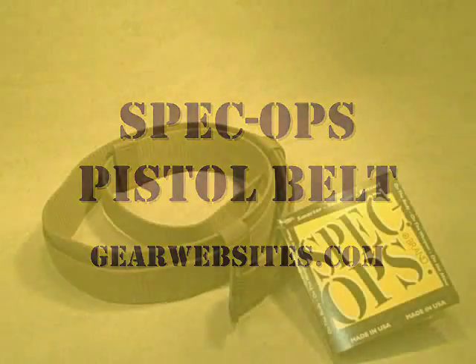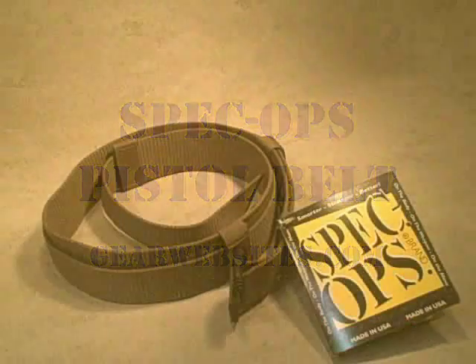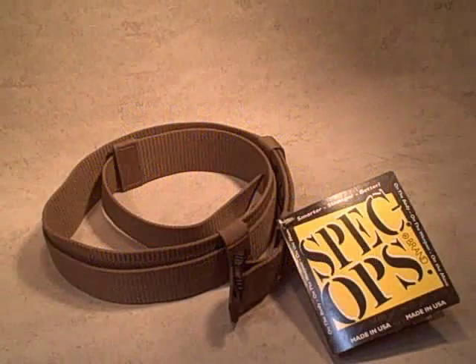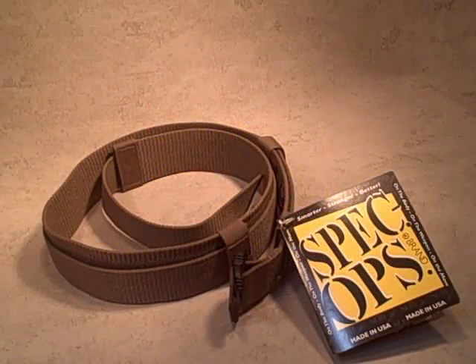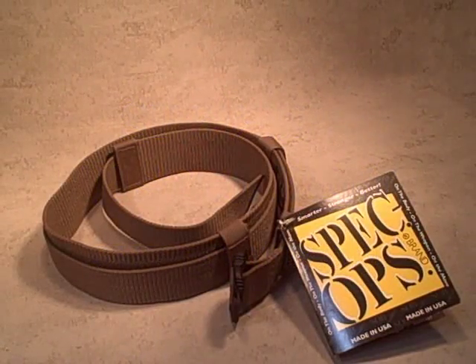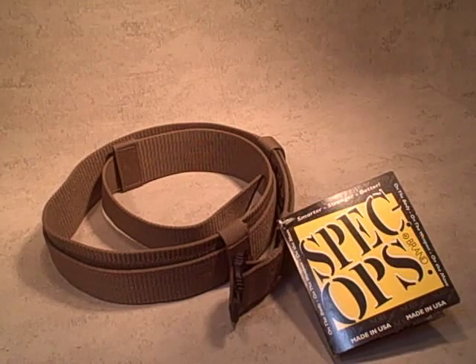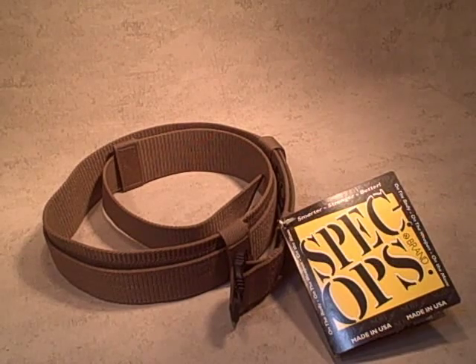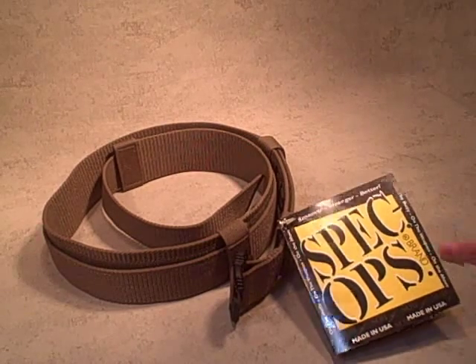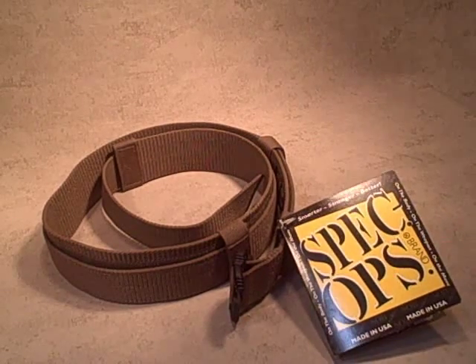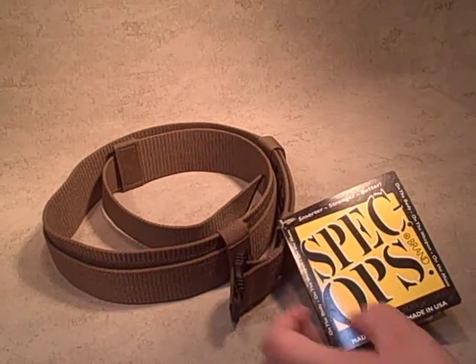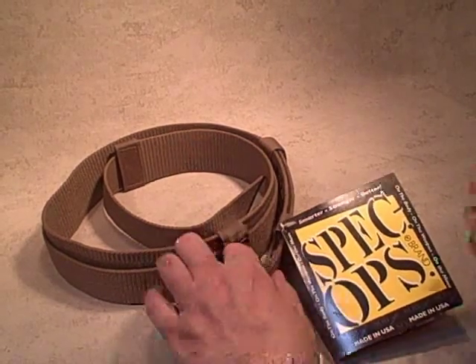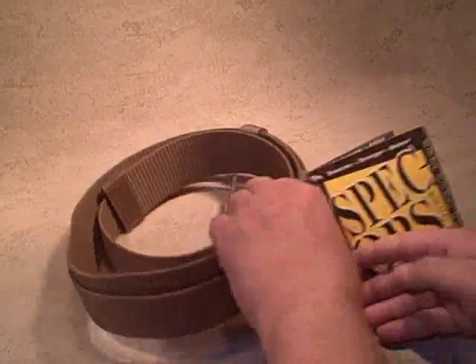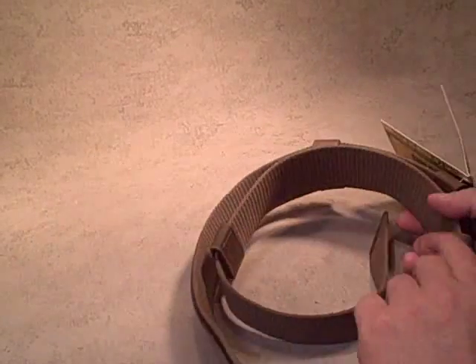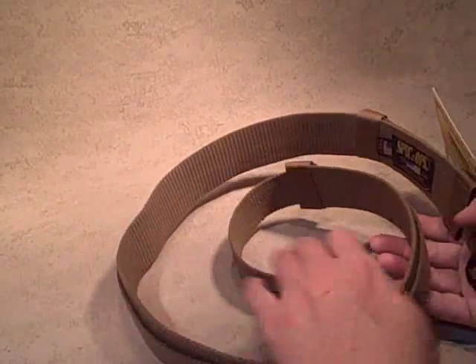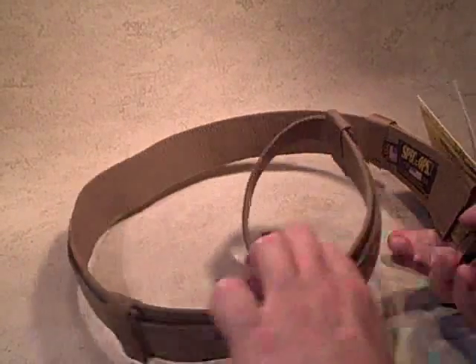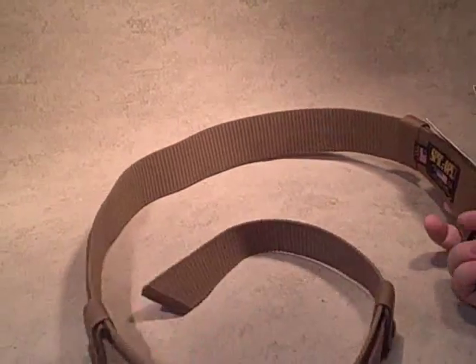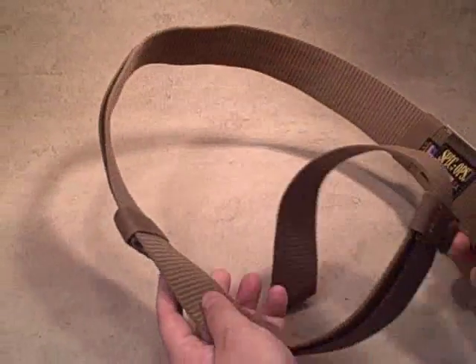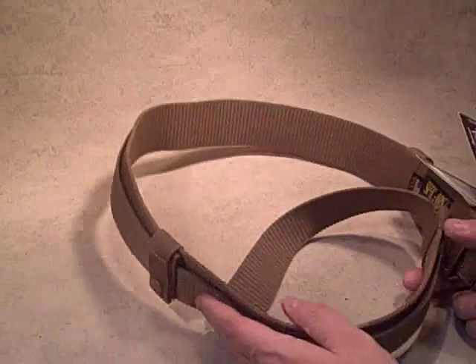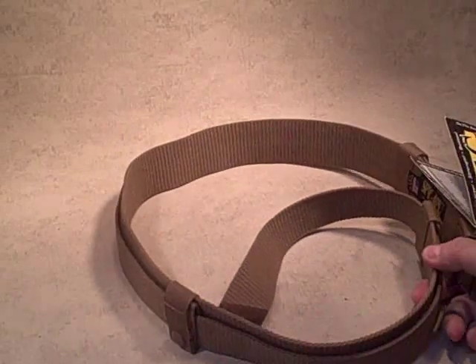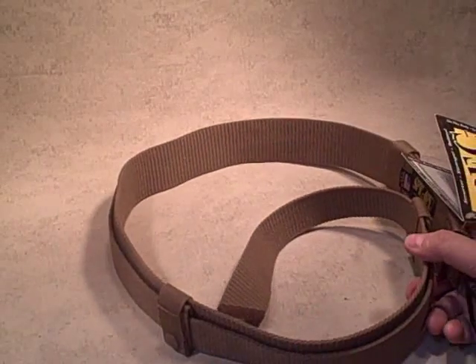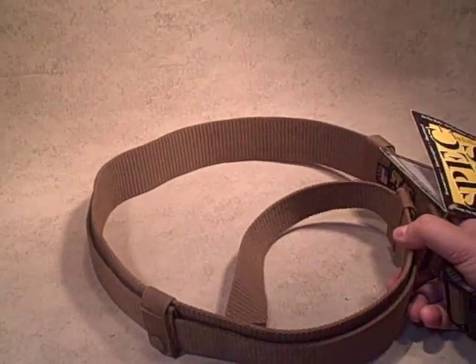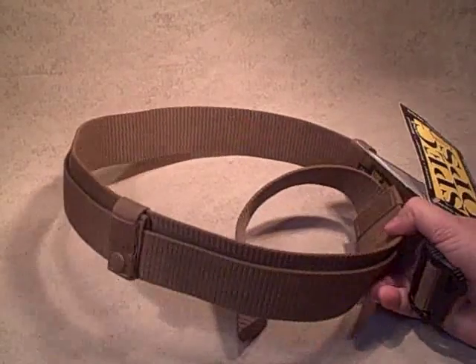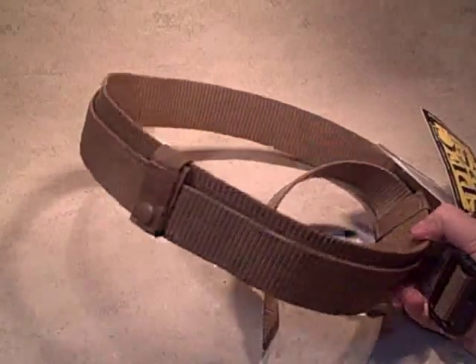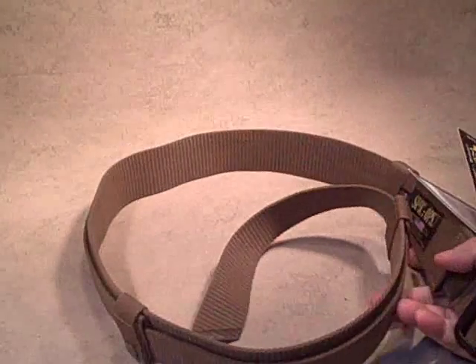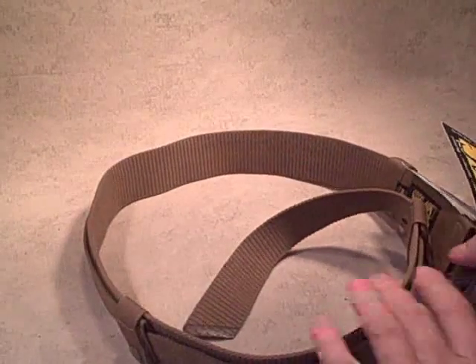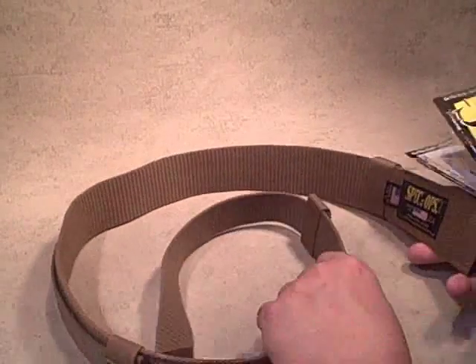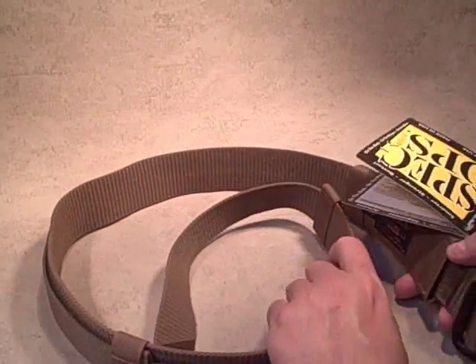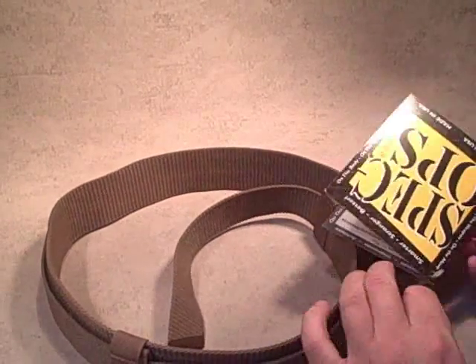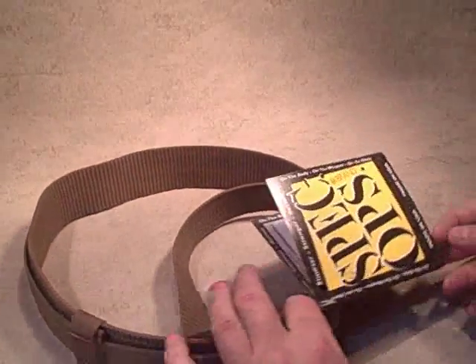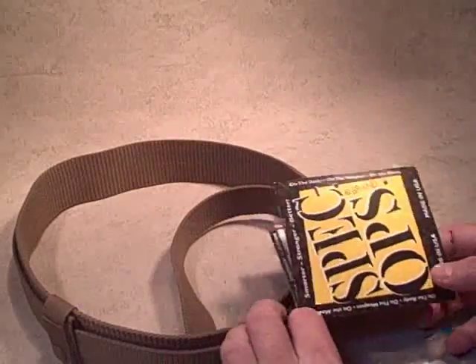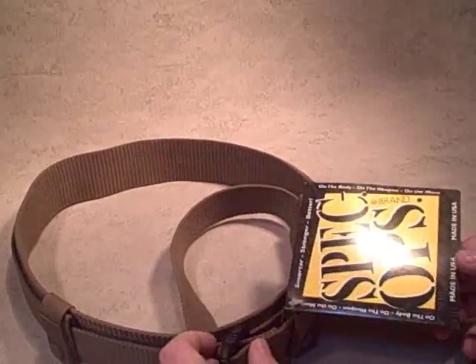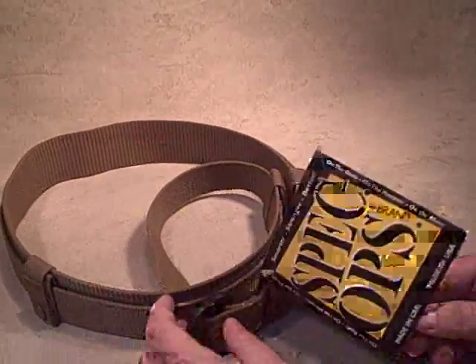I'm taking a look at THE gun belt from Spec Ops. This is a heavy duty gun belt designed to be a modern version of the same type of gun belt used in the old west. Same premise.